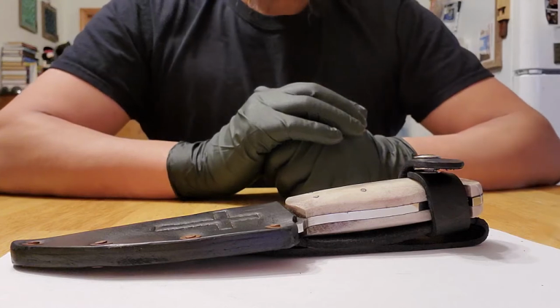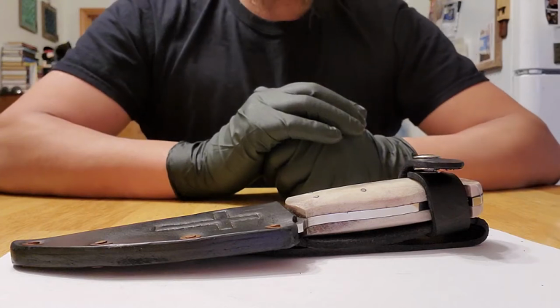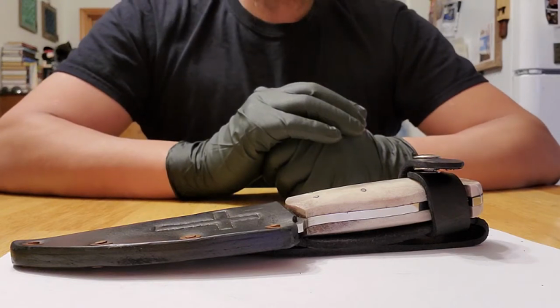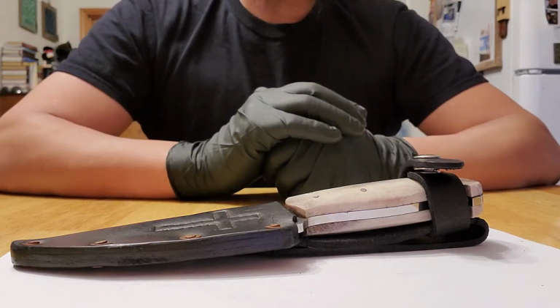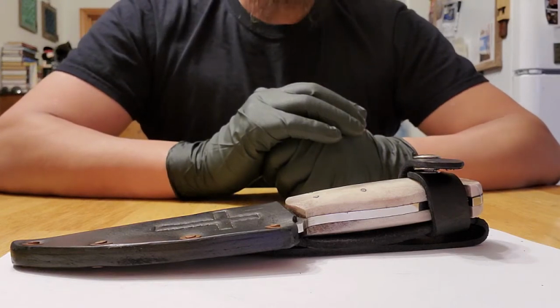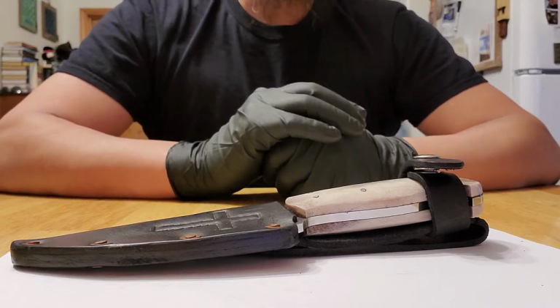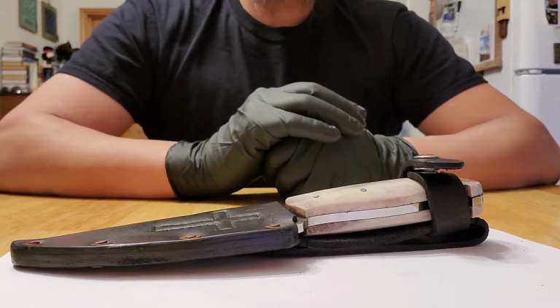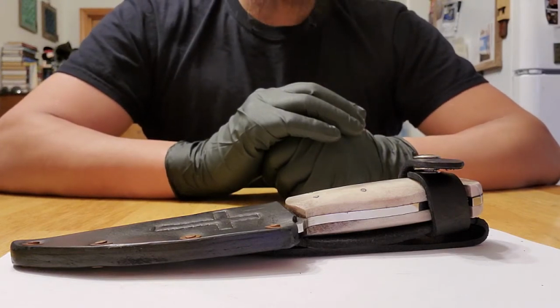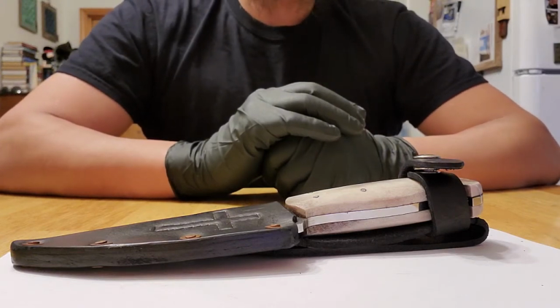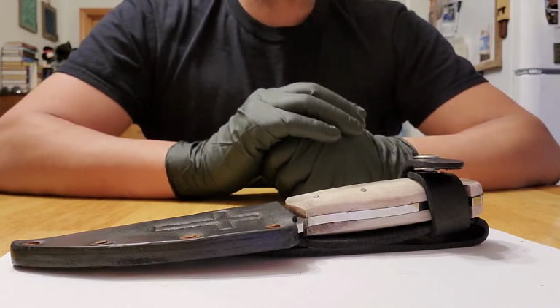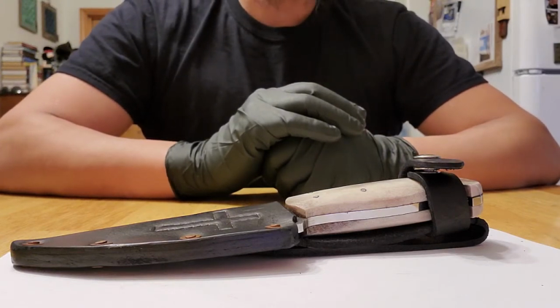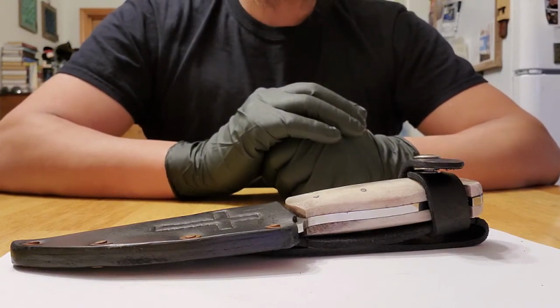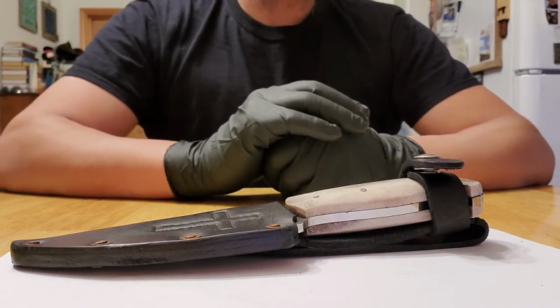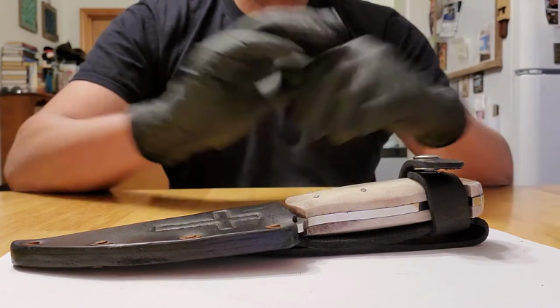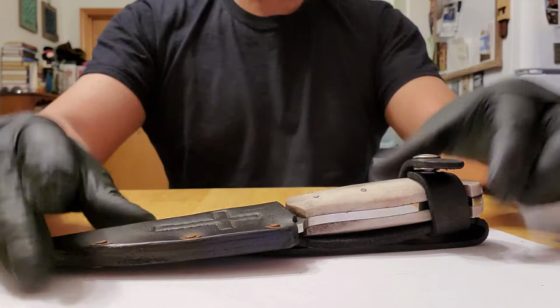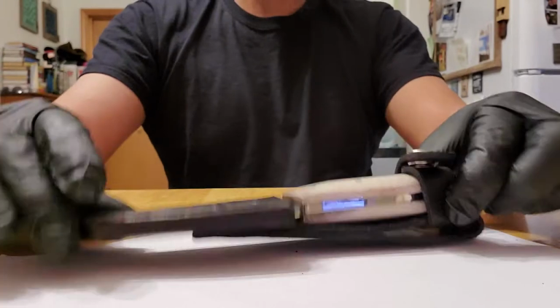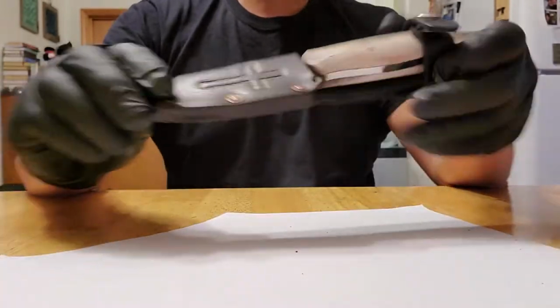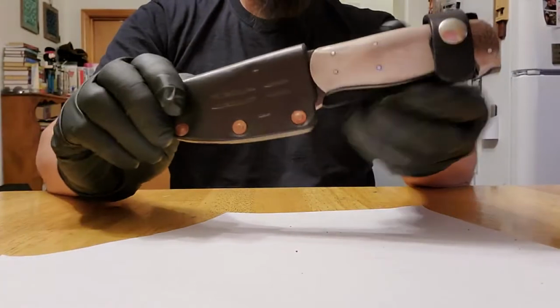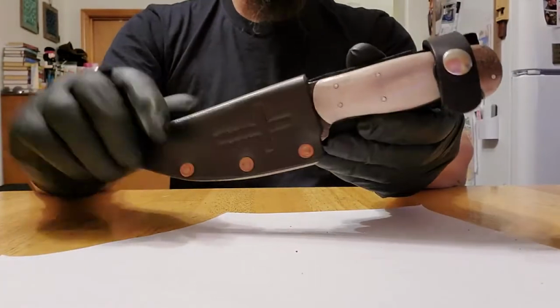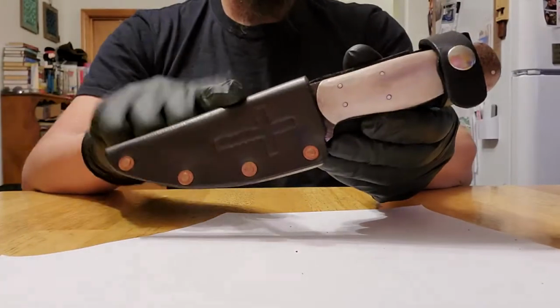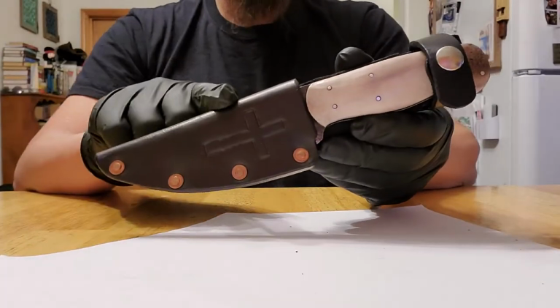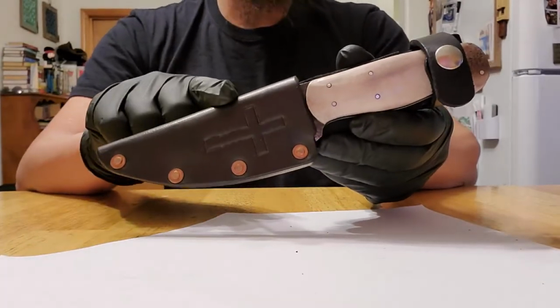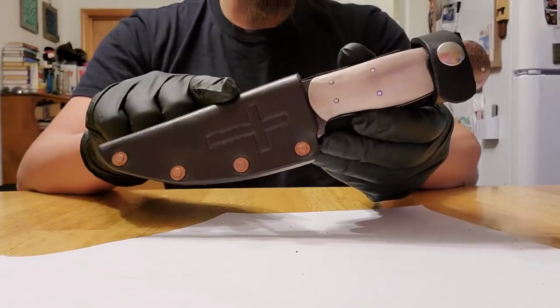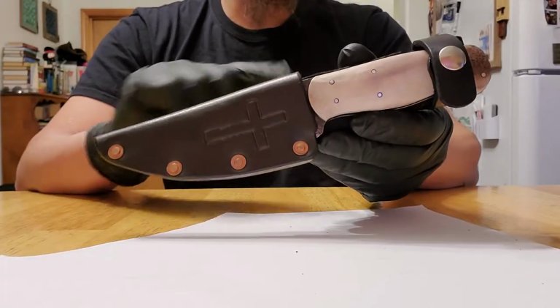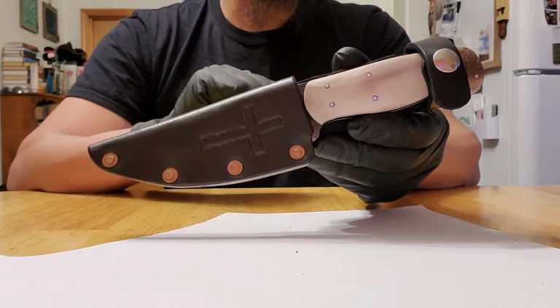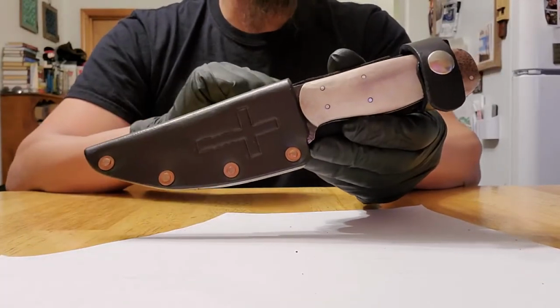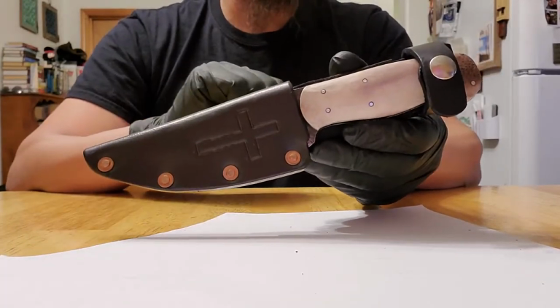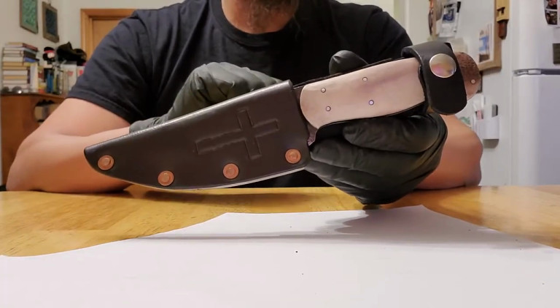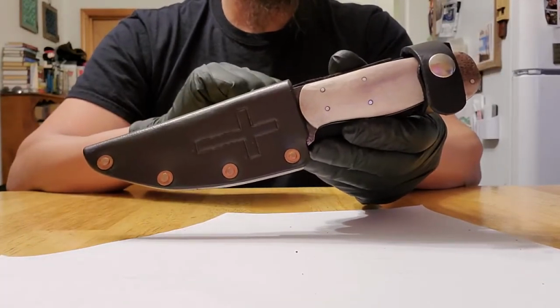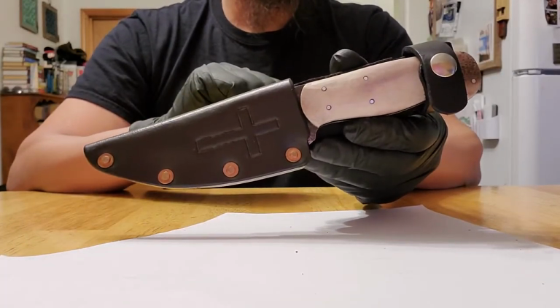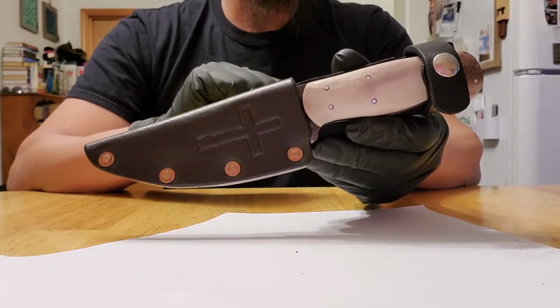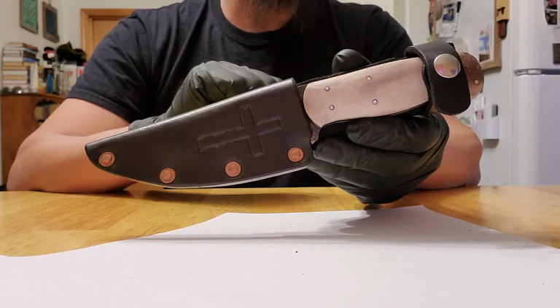Hey, how's it going everyone? This is Dwayne with Six Mile Blades and I want to show you another knife that I made. I made the knife and I made the sheath. Check it out.